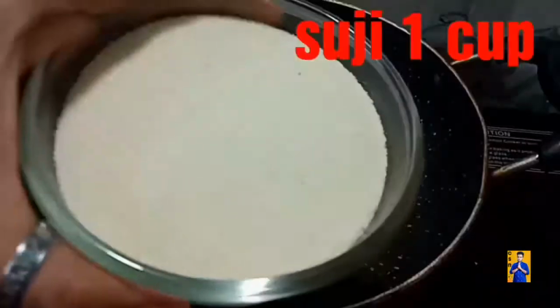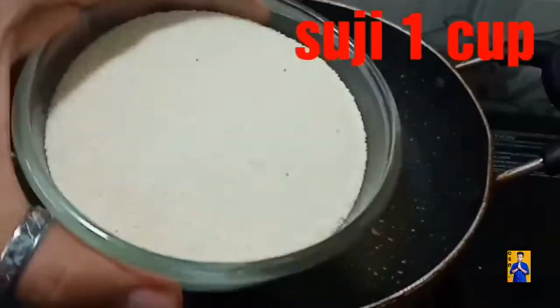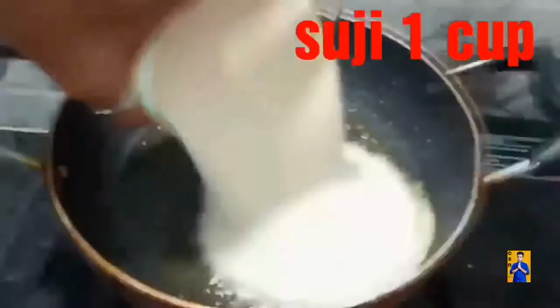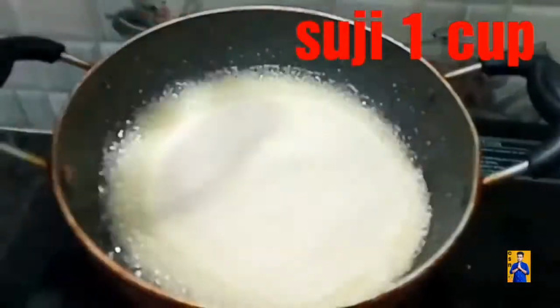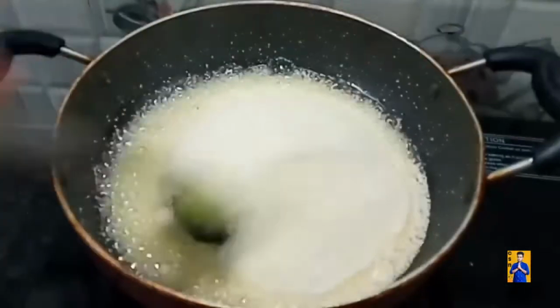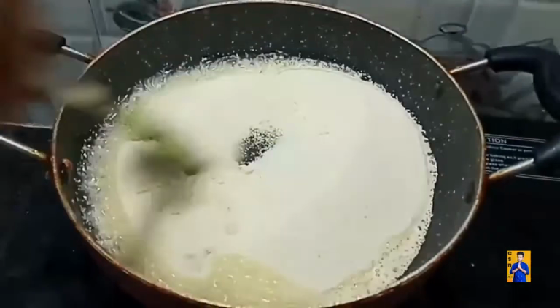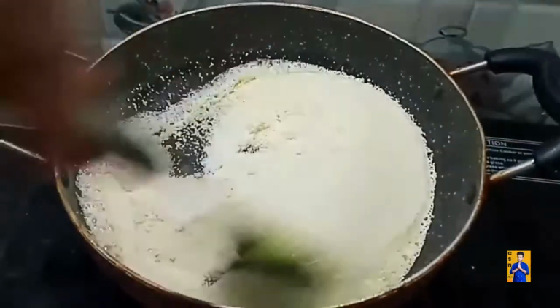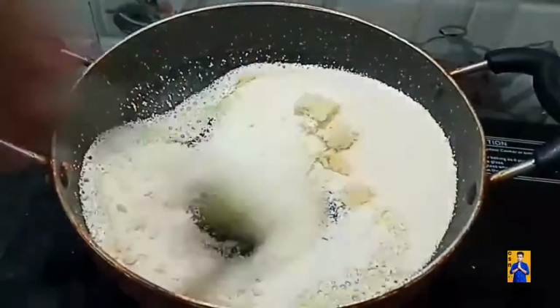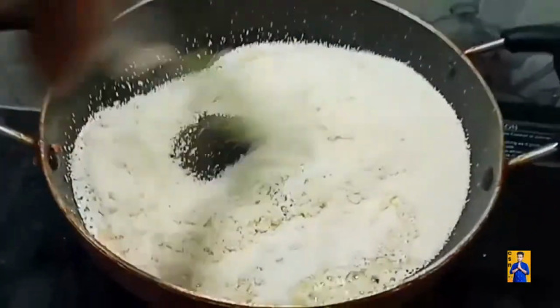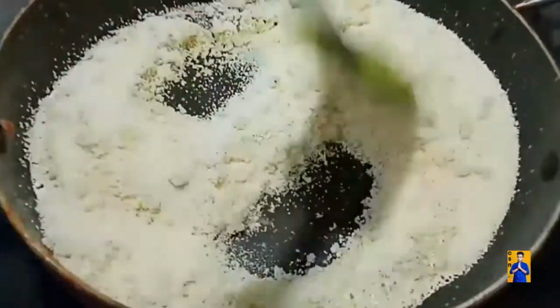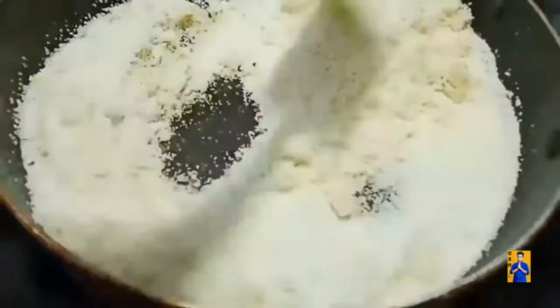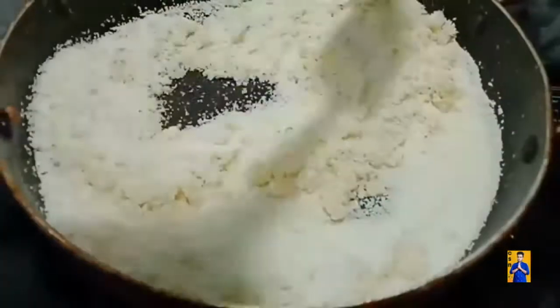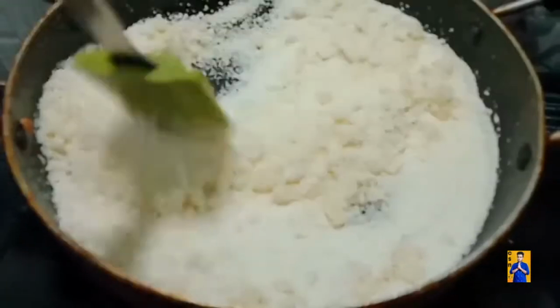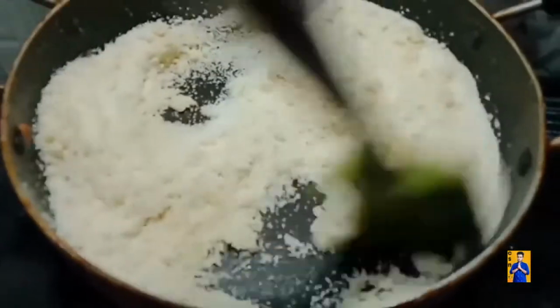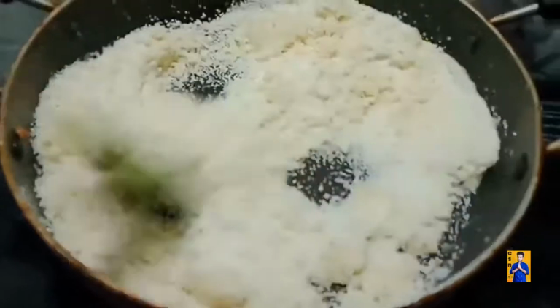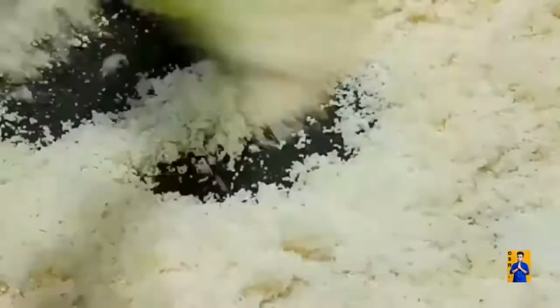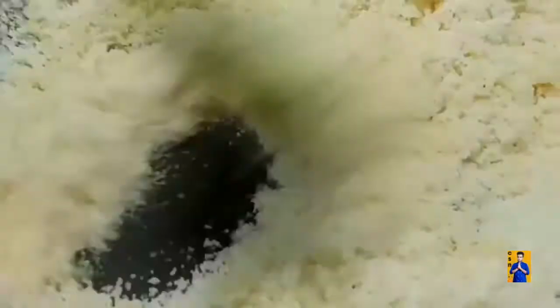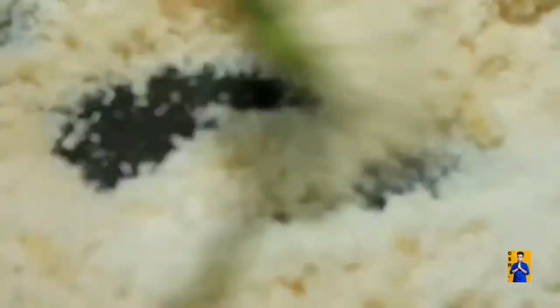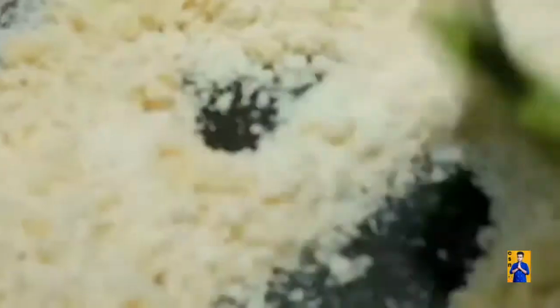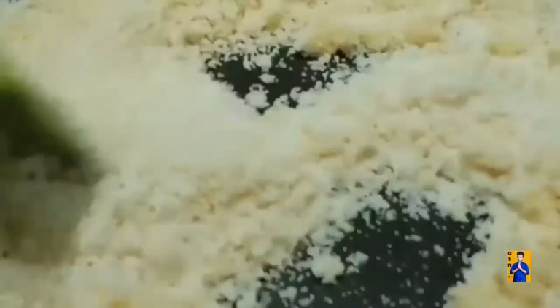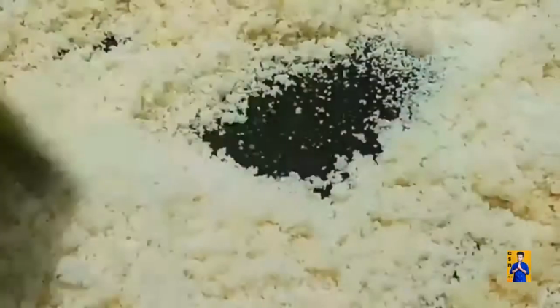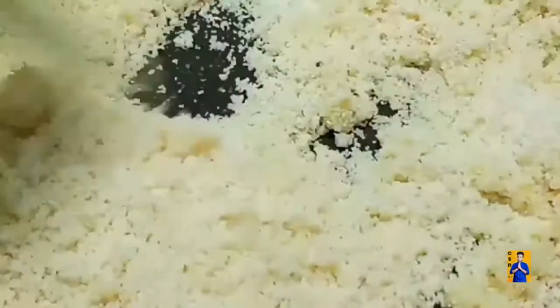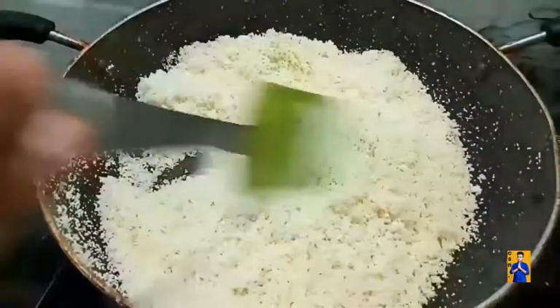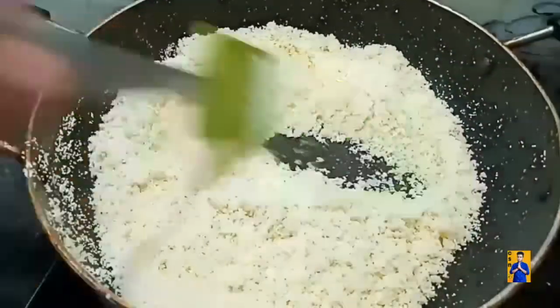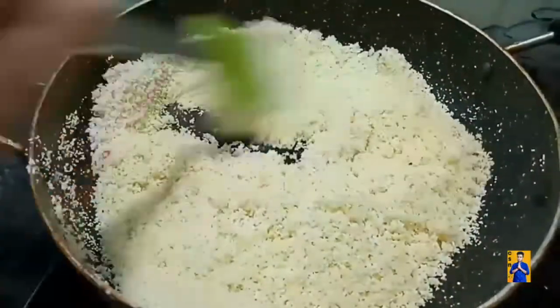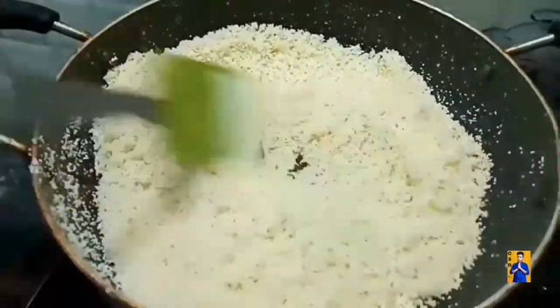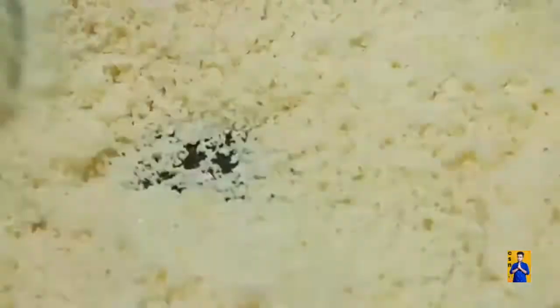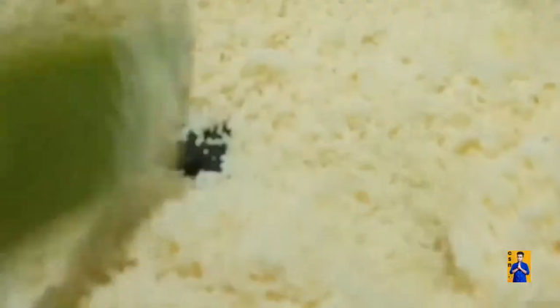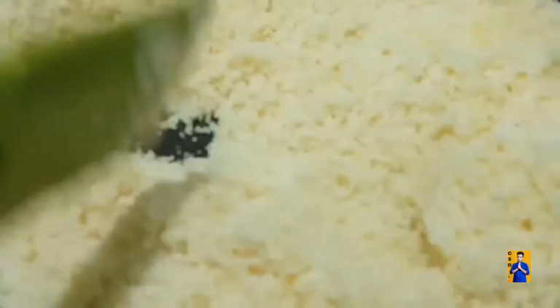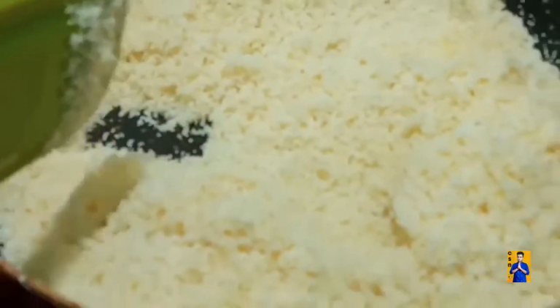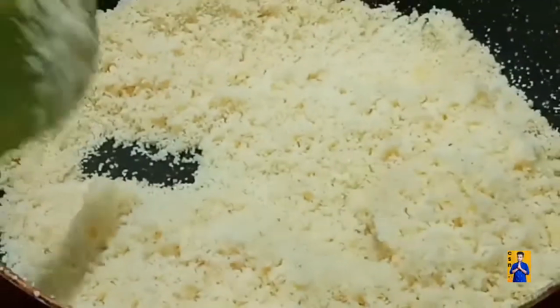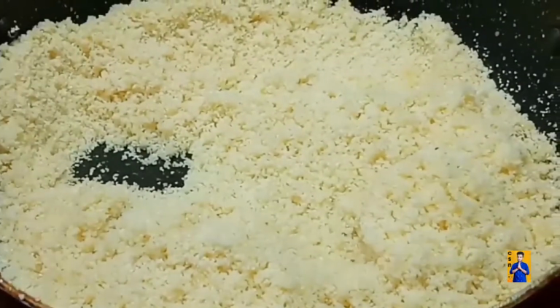Now in the same pan, add one cup of suji rawa and fry it on a low flame. Roast it, stirring continuously, until you get a nice aroma.